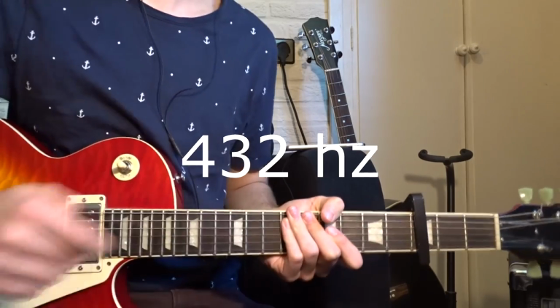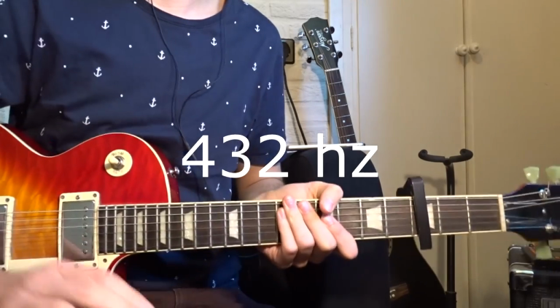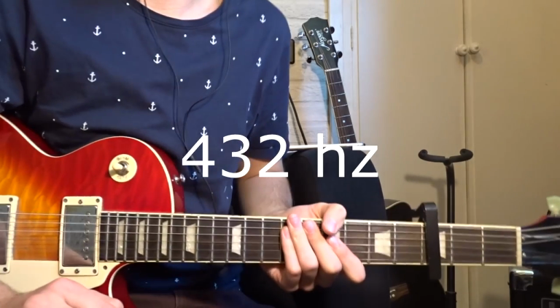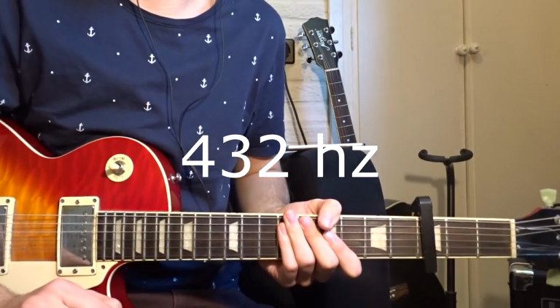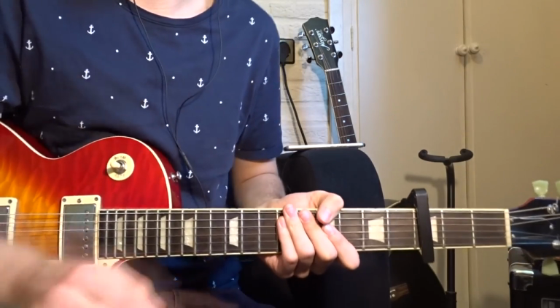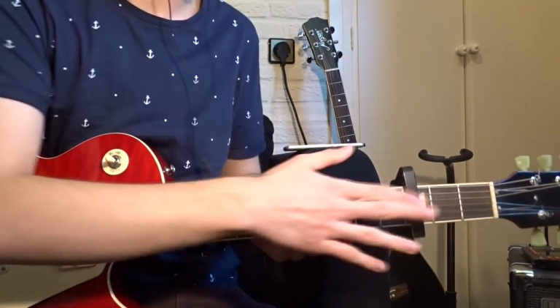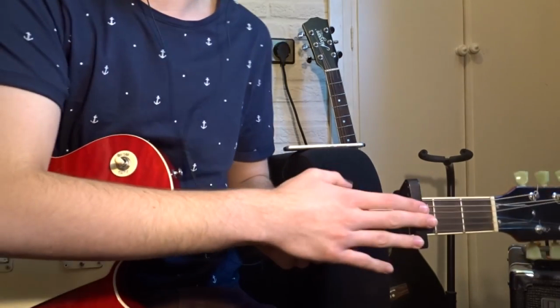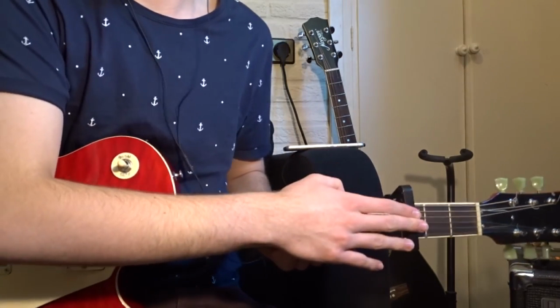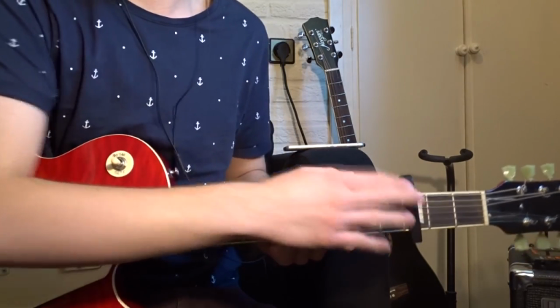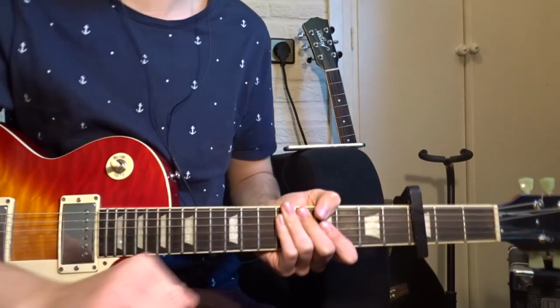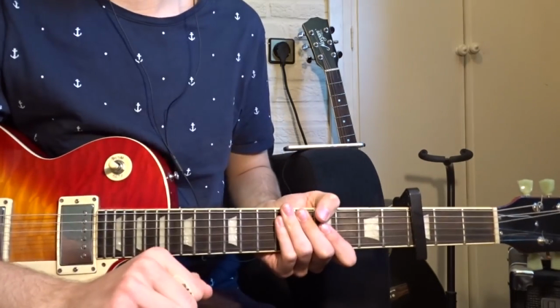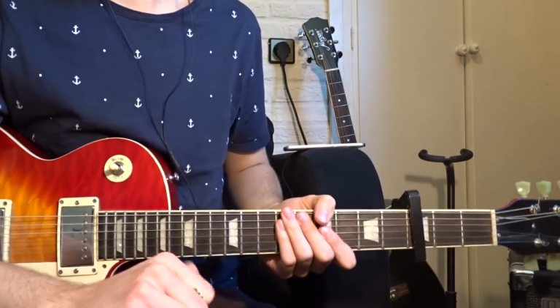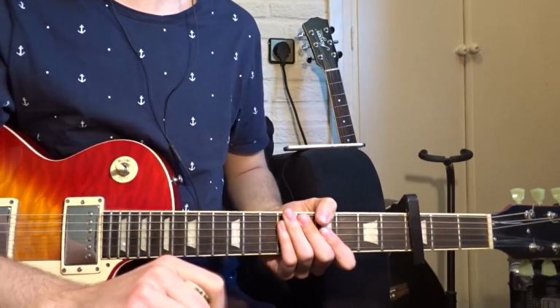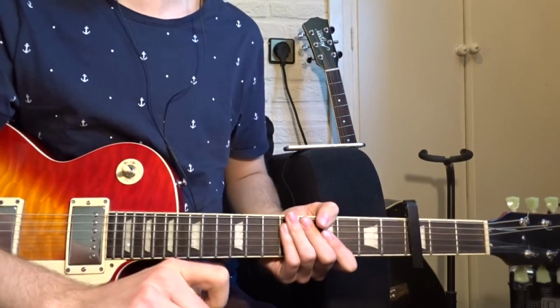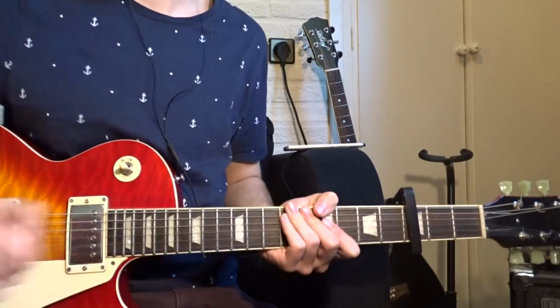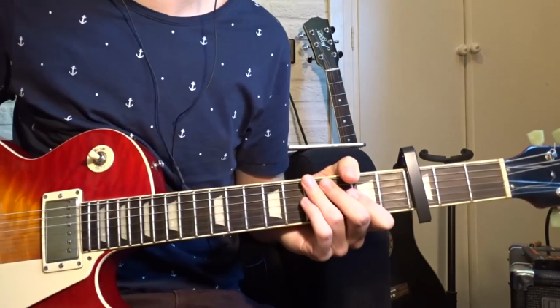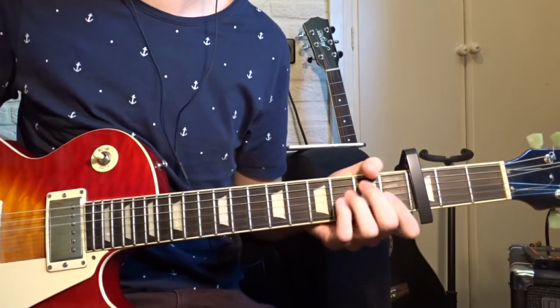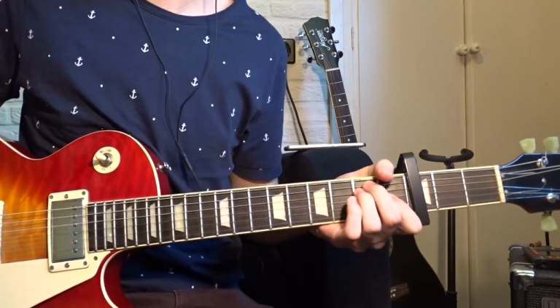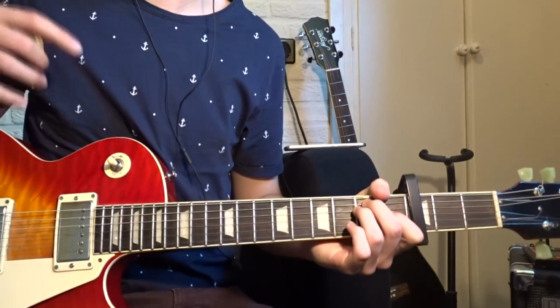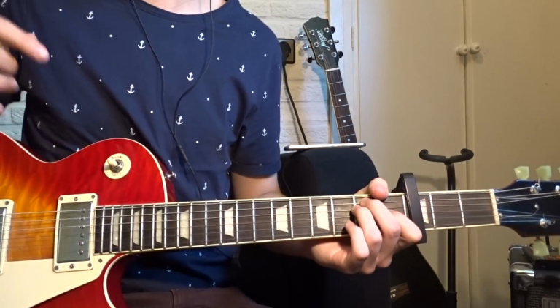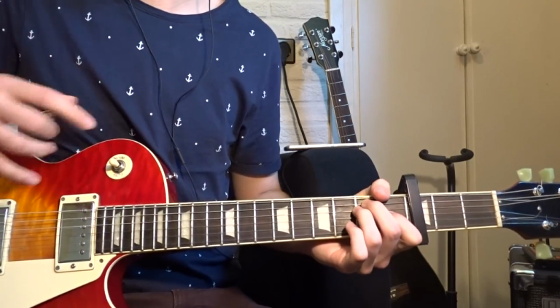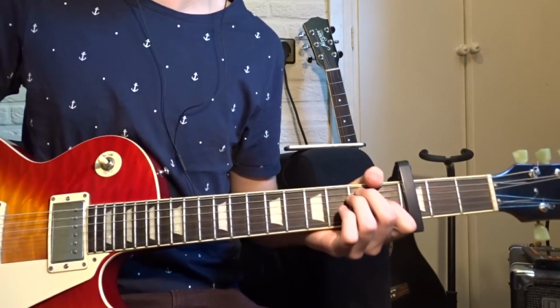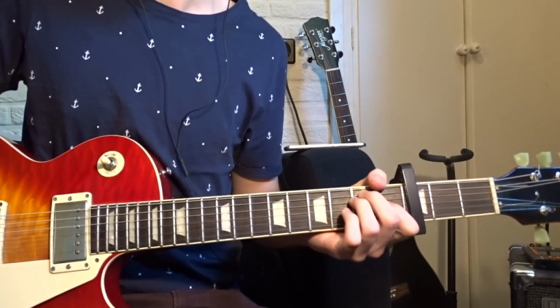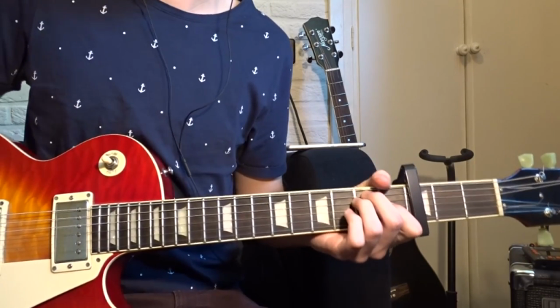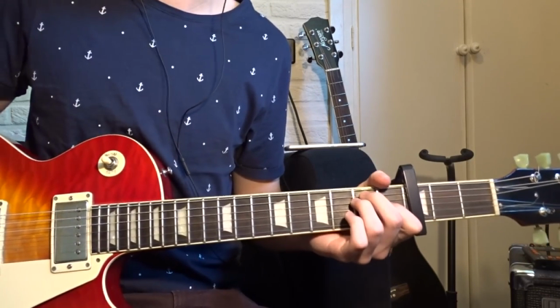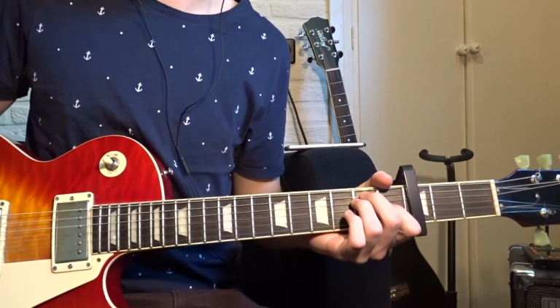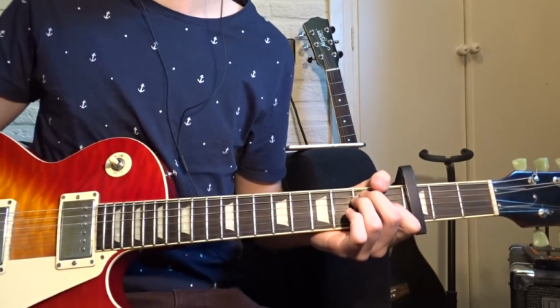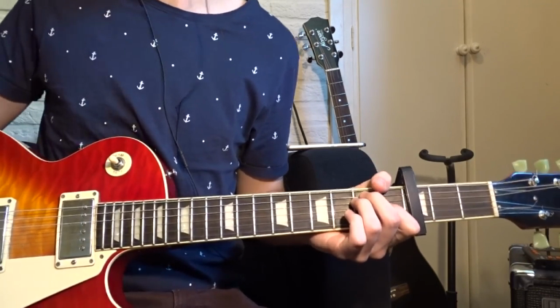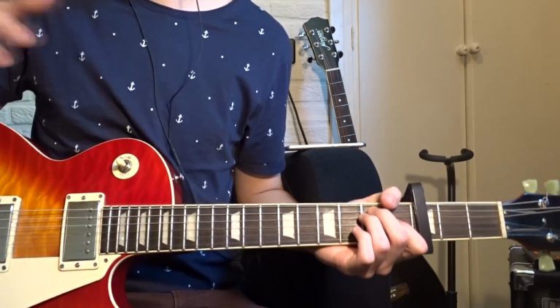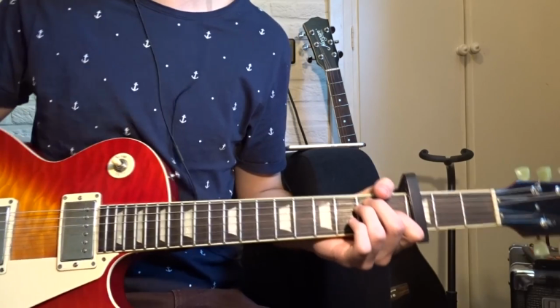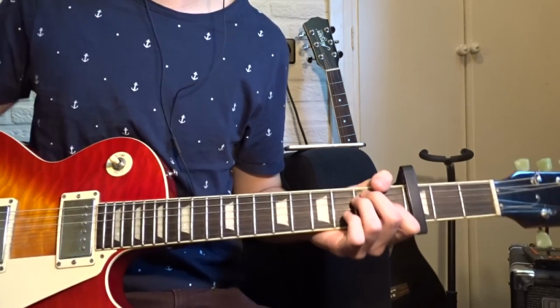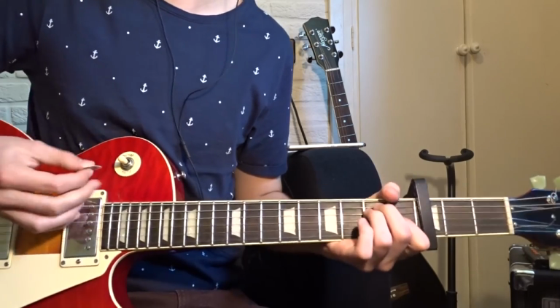When you want to play along with the studio version, just put your capo on the 3rd fret like I'm doing now. I will first show you the chords, so you can play along with the Konbini version and the normal version.